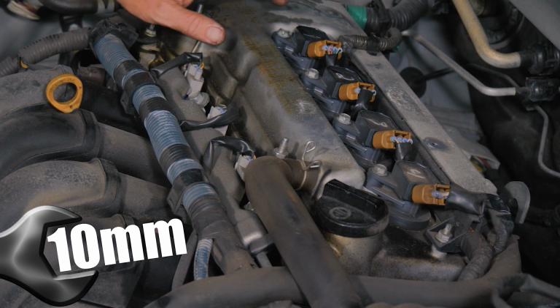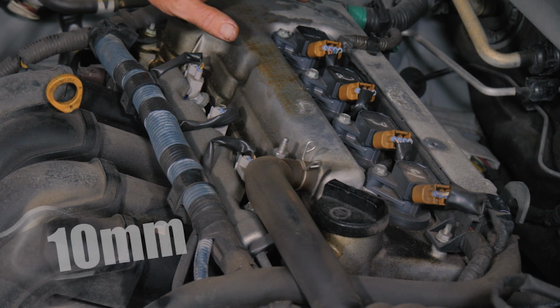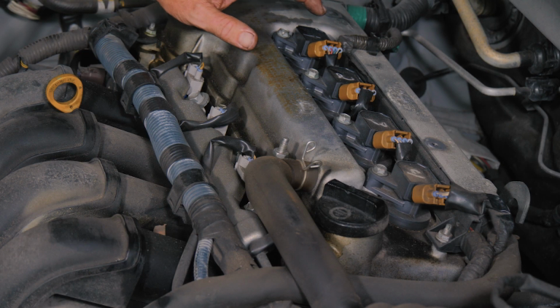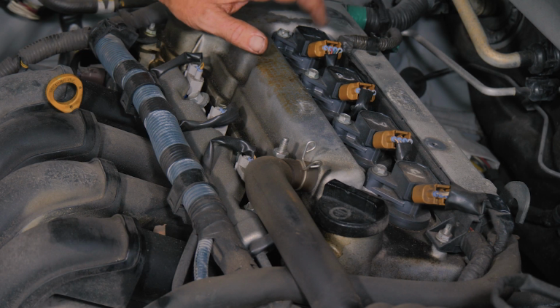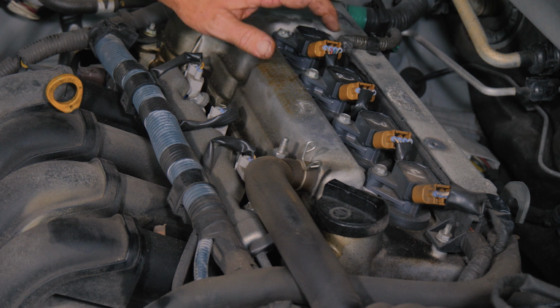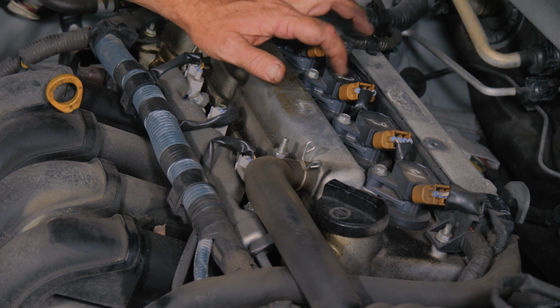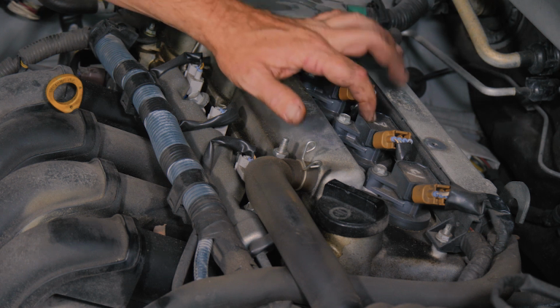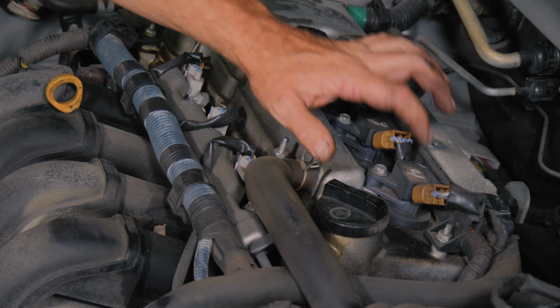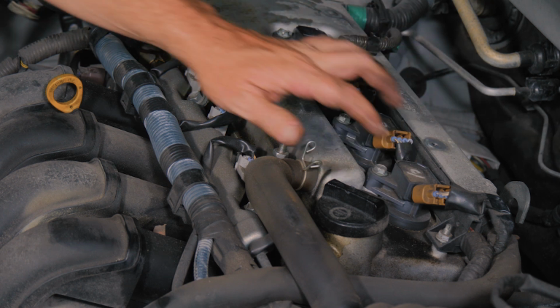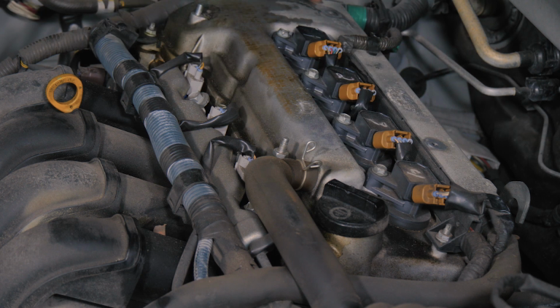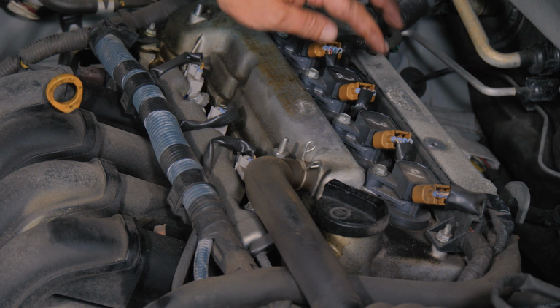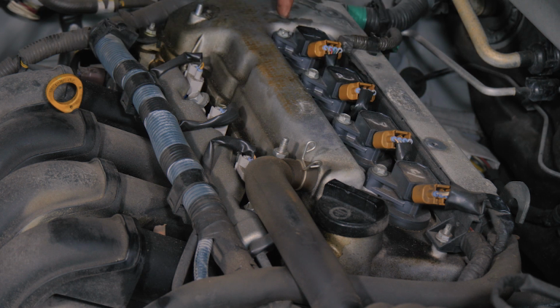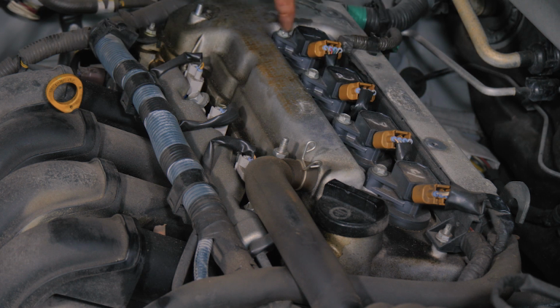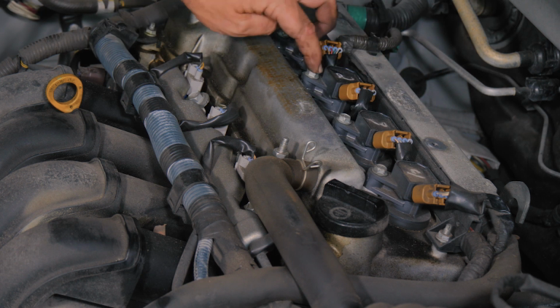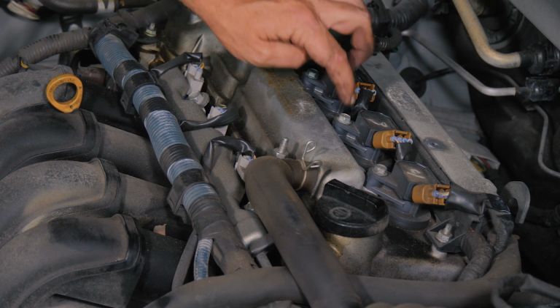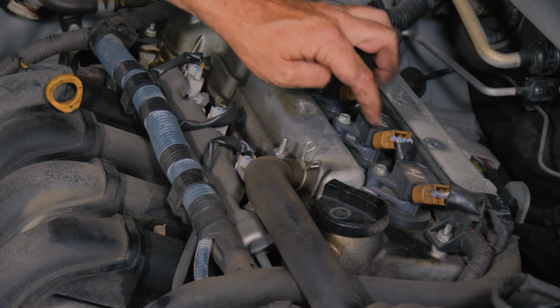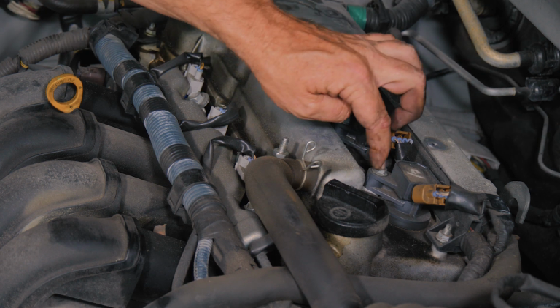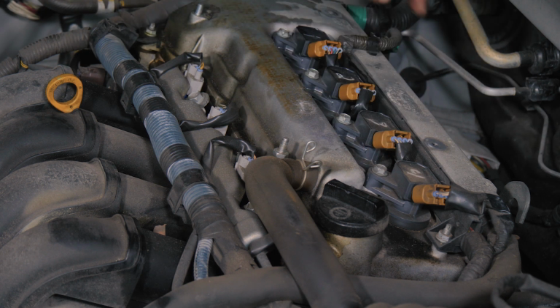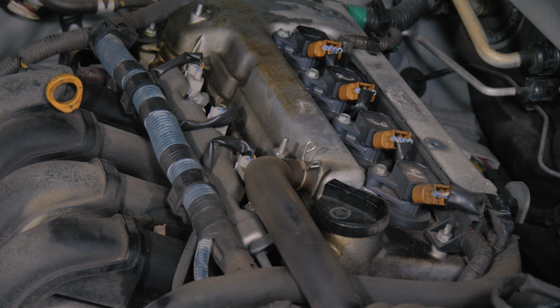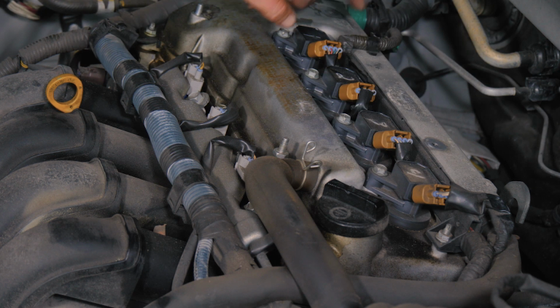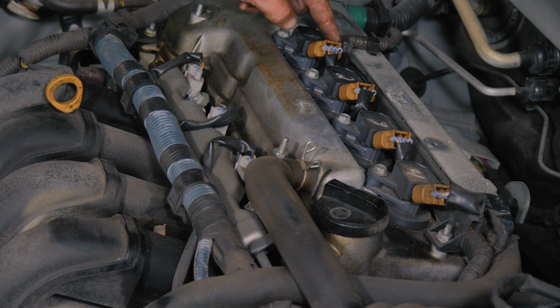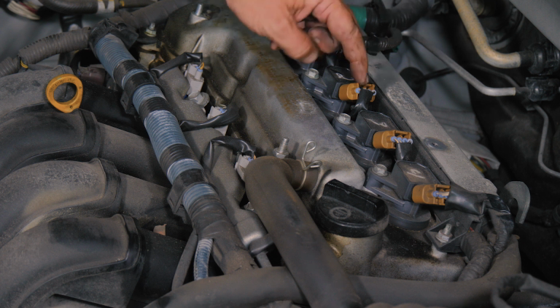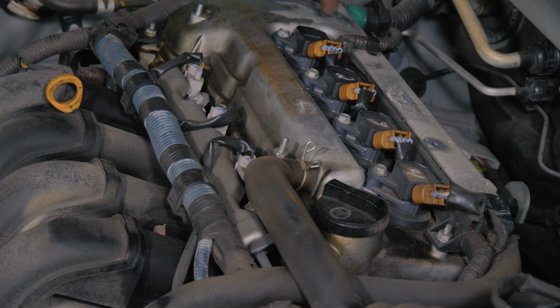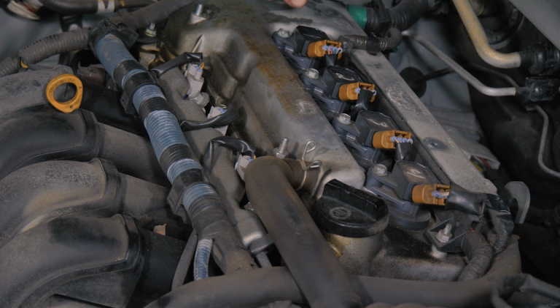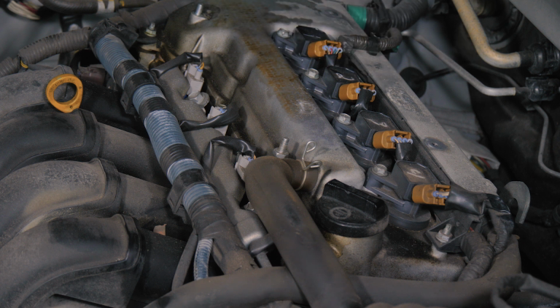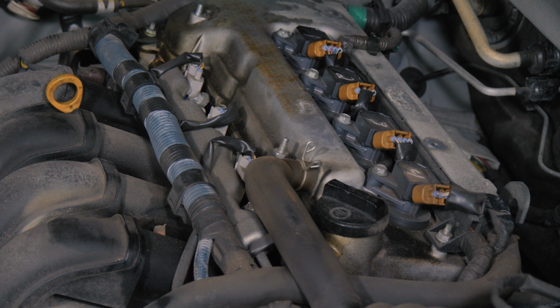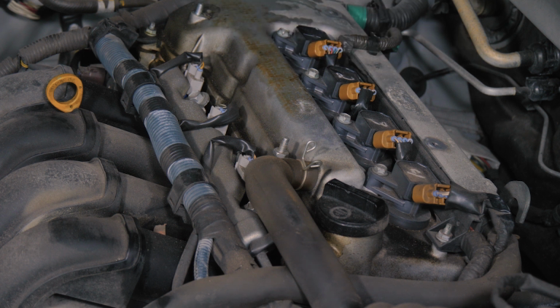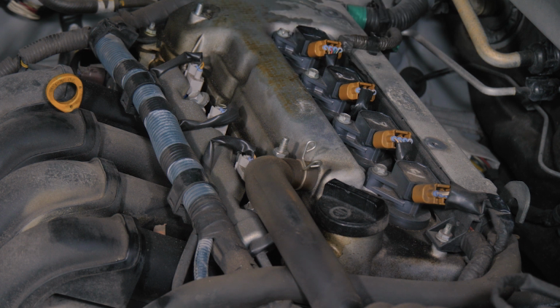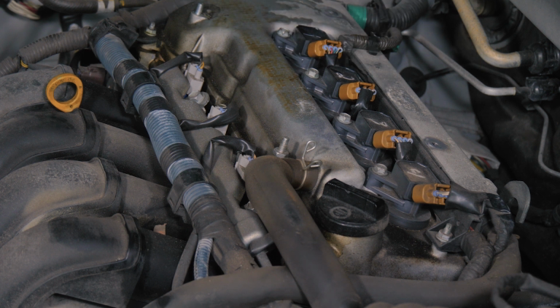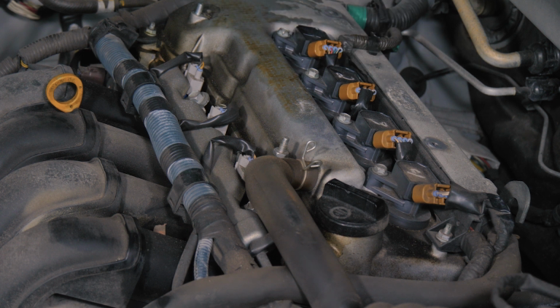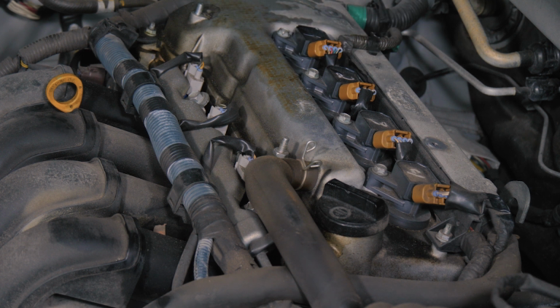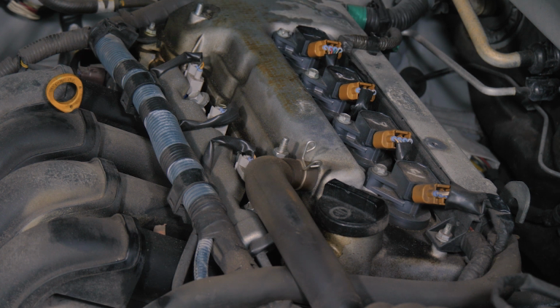Now we're going to remove the coil packs. We have four of them. Each one has a 10 millimeter bolt and also a connector. We're going to remove the bolt and connector for each one.